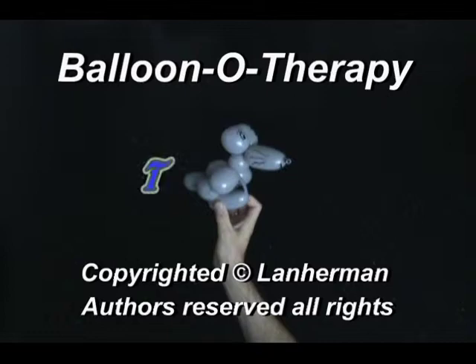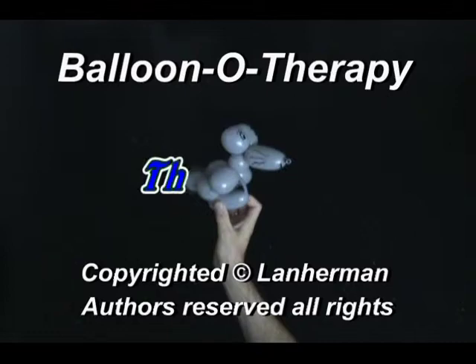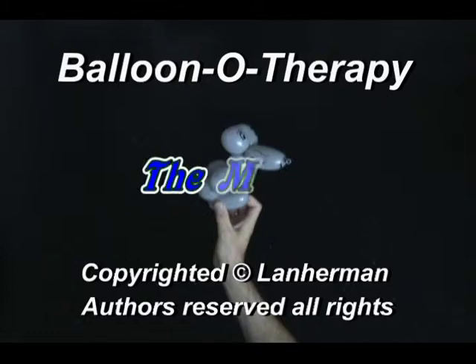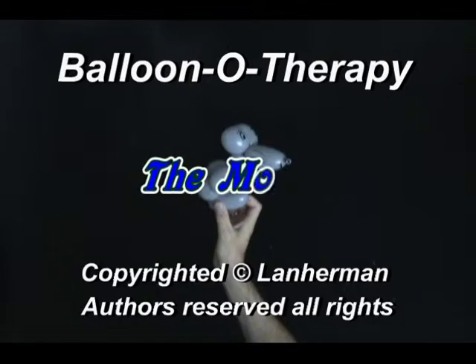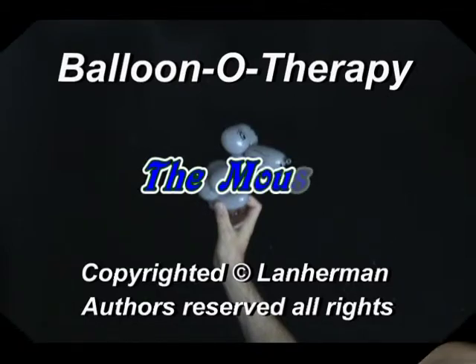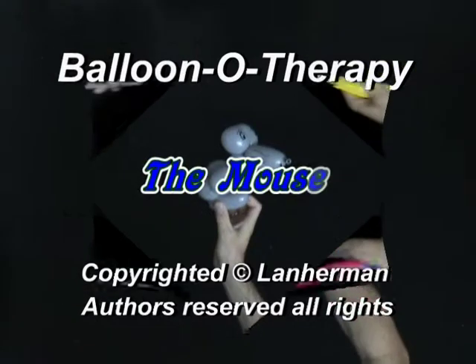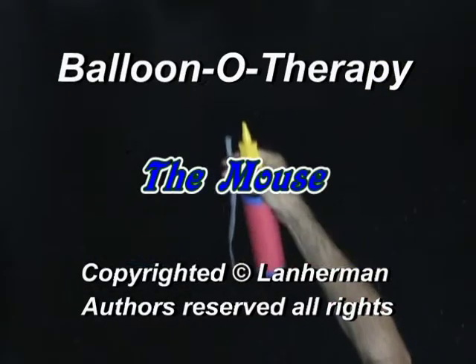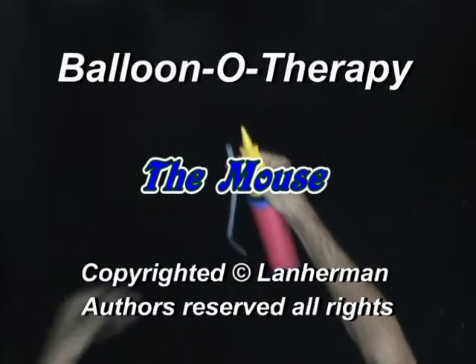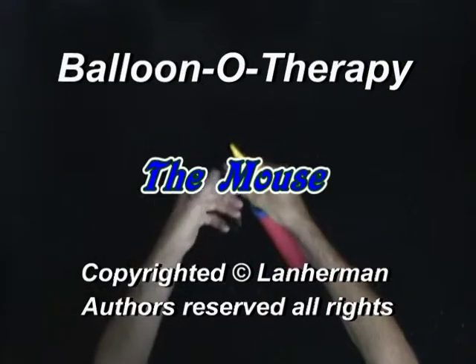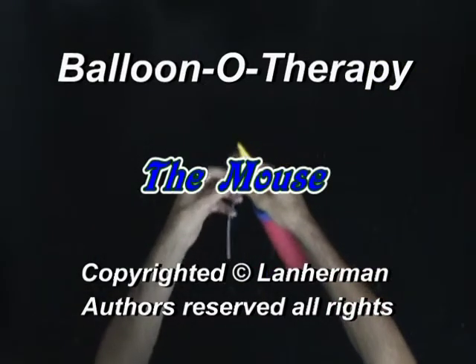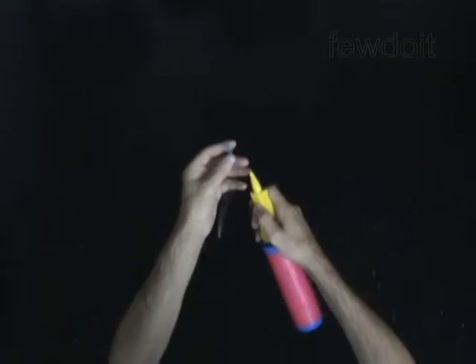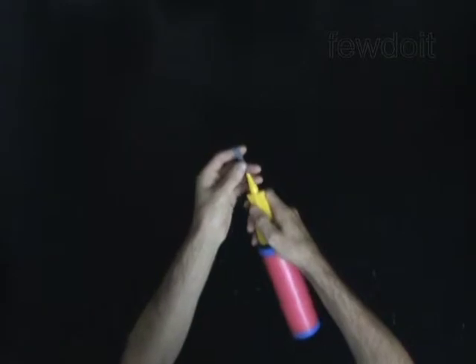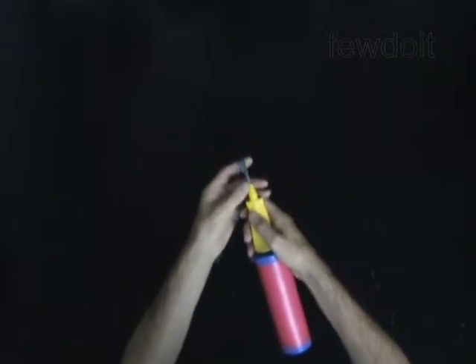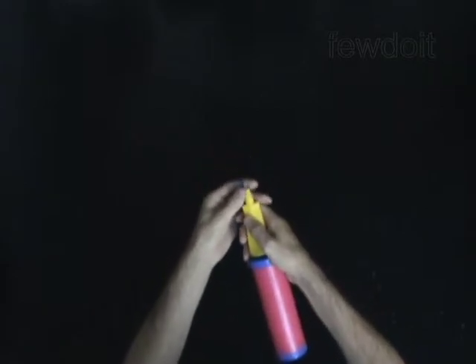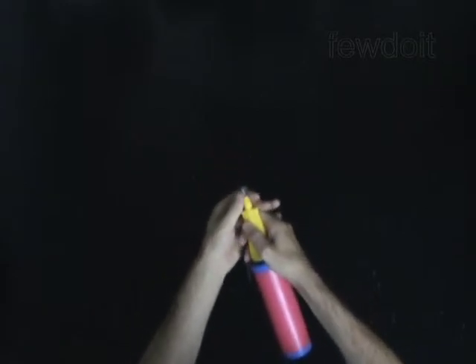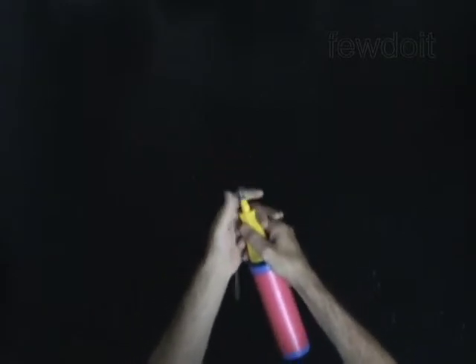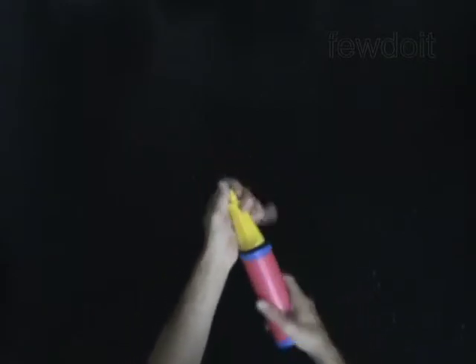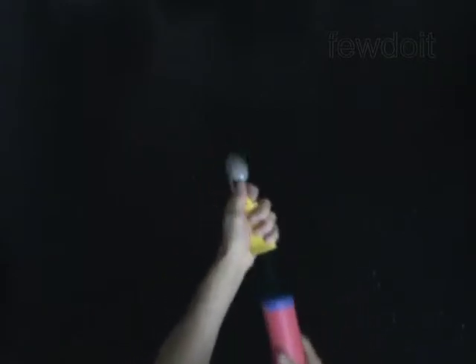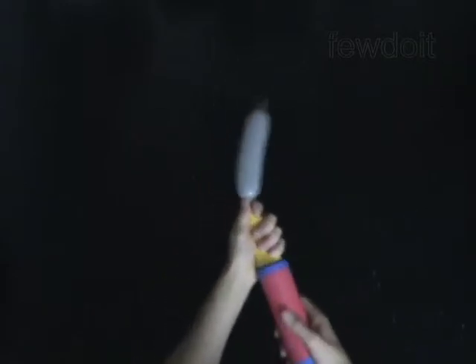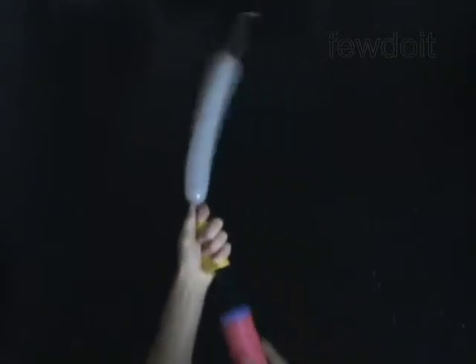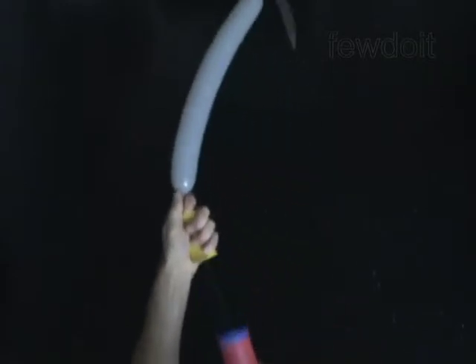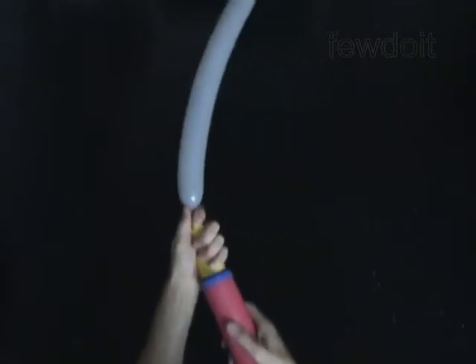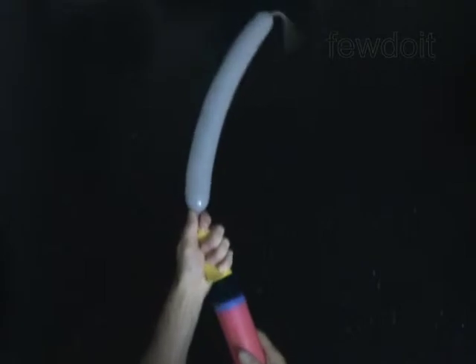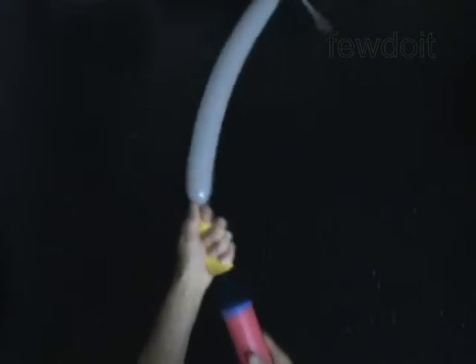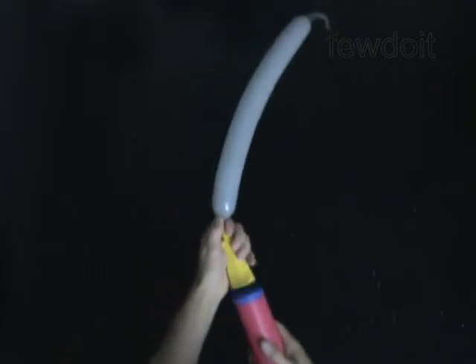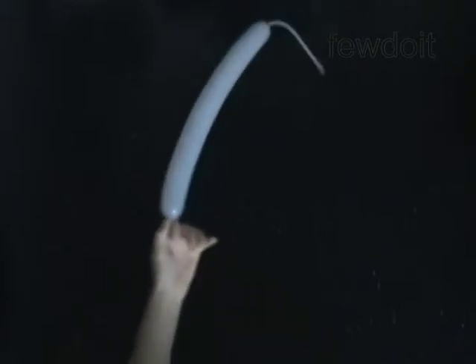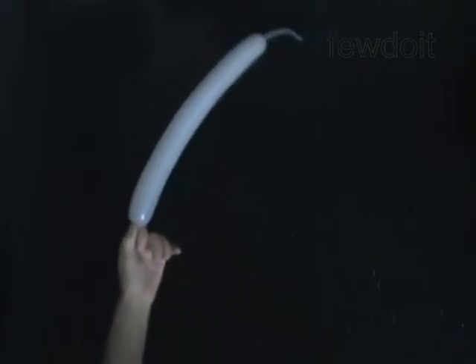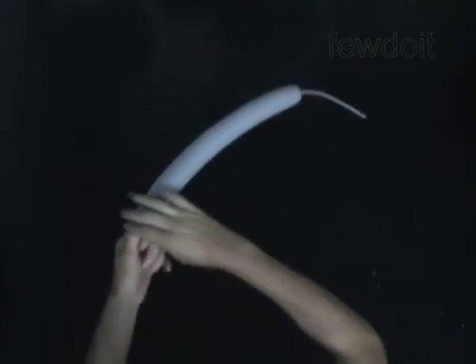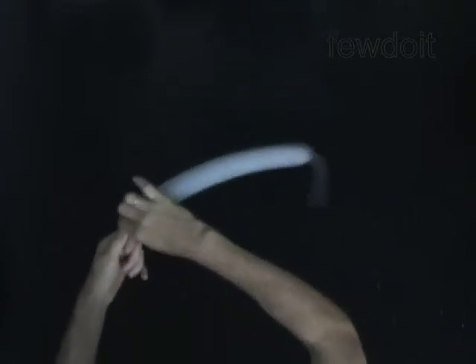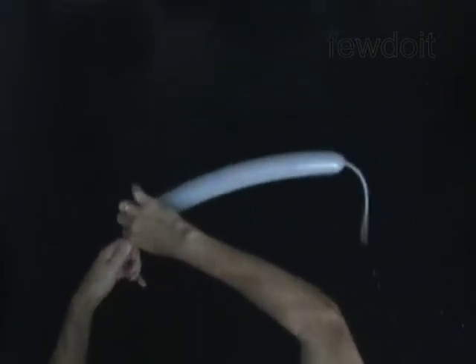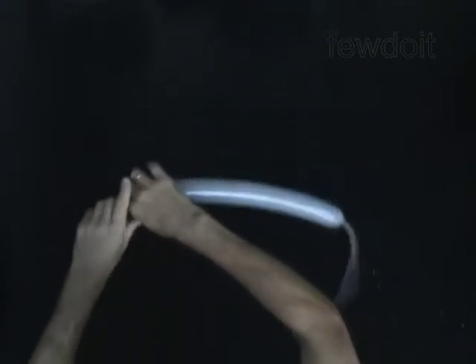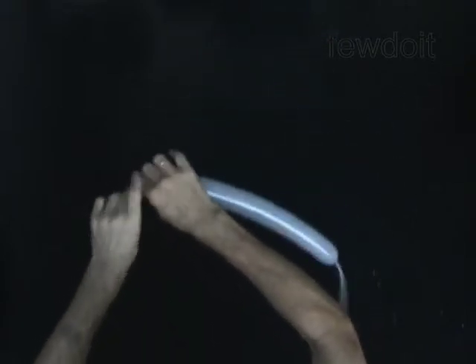Hello, we are going to make a mouse. Inflate a balloon leaving a 7-inch flat tail.